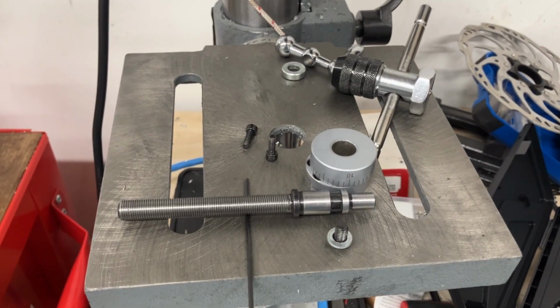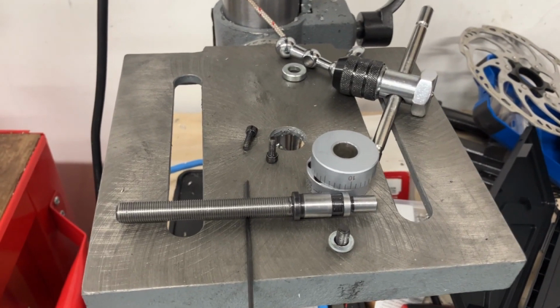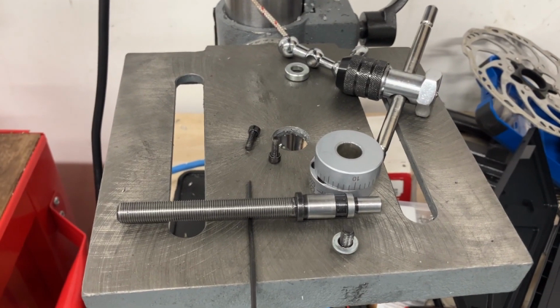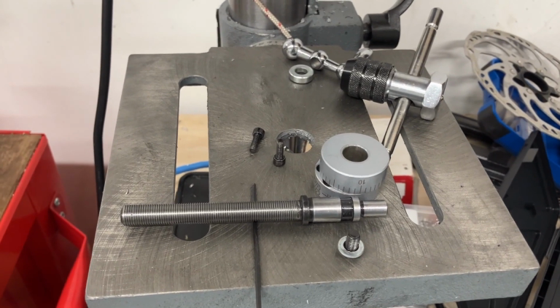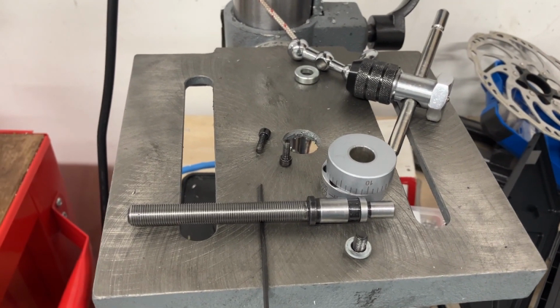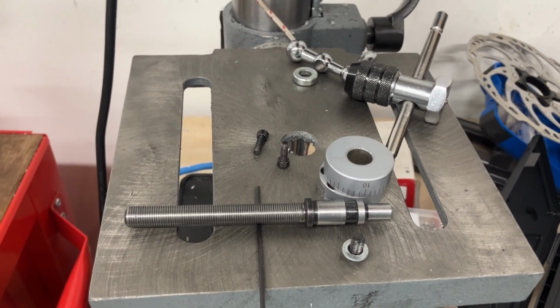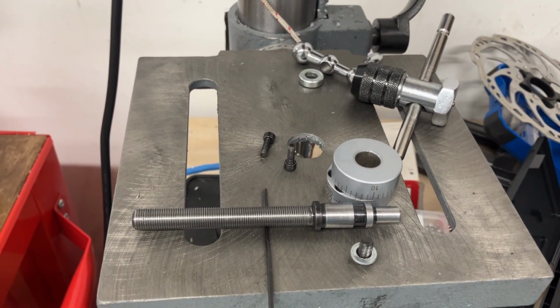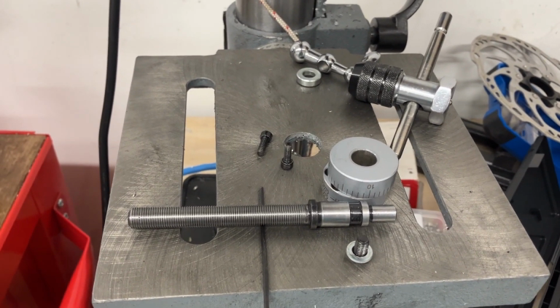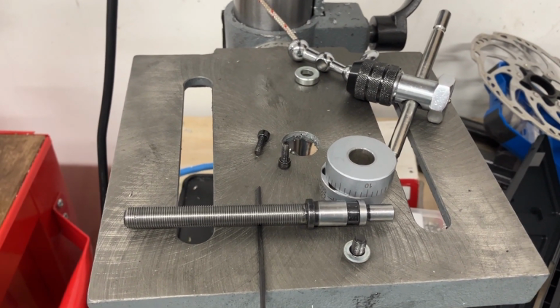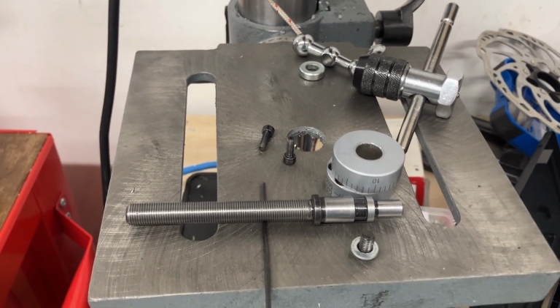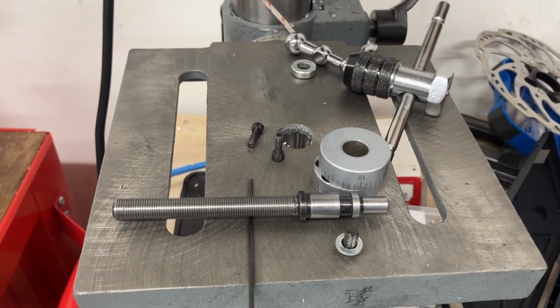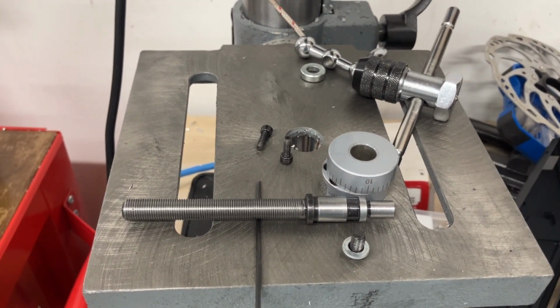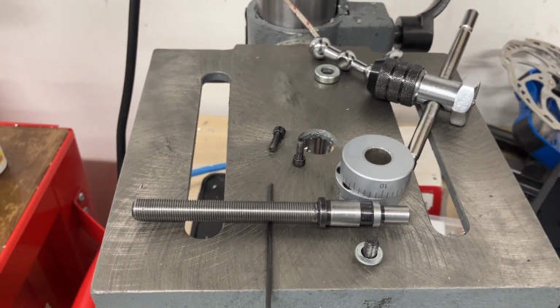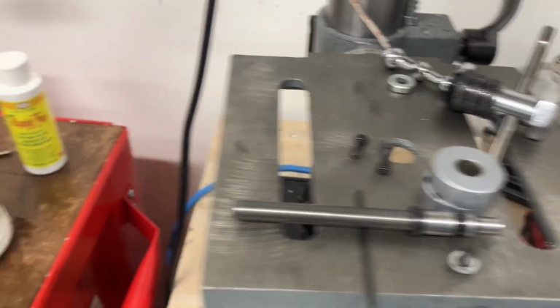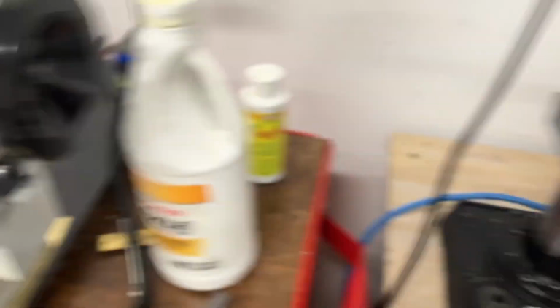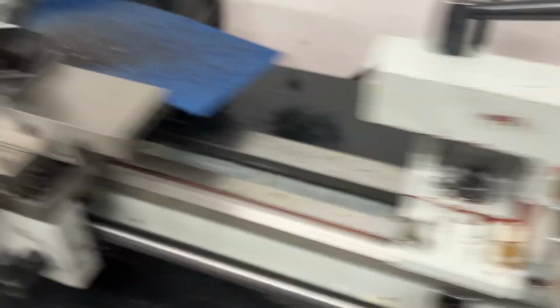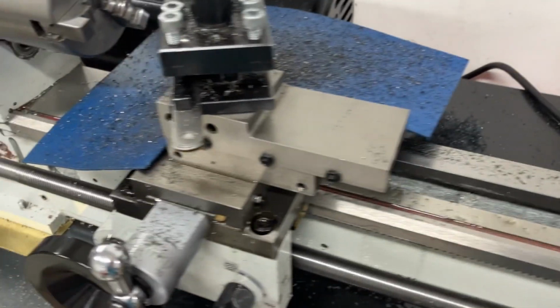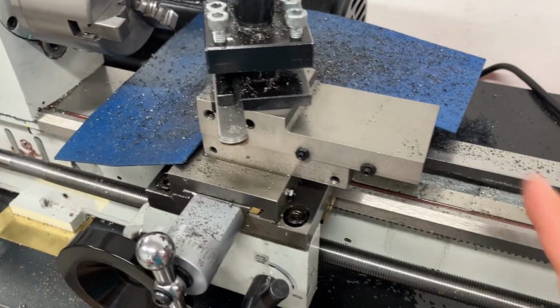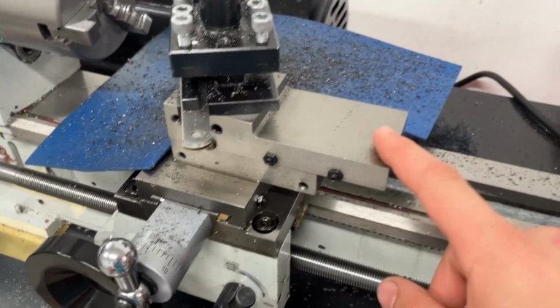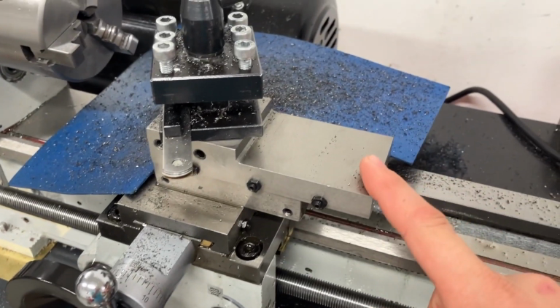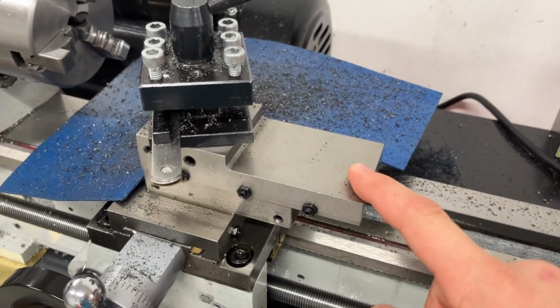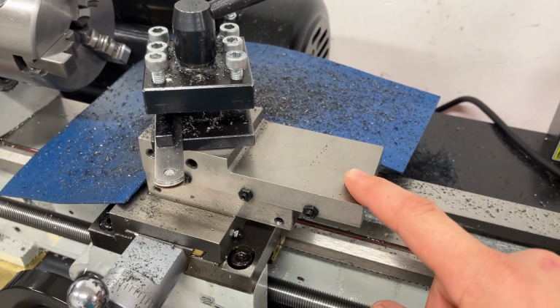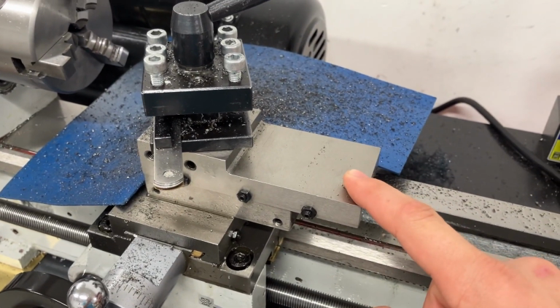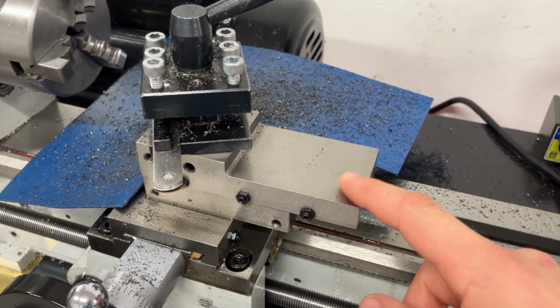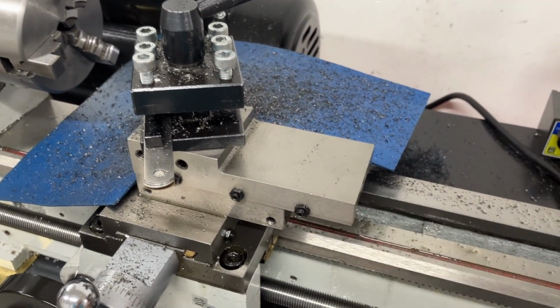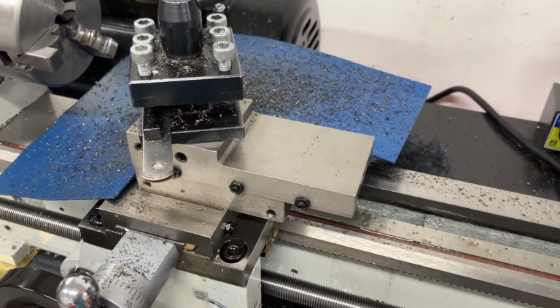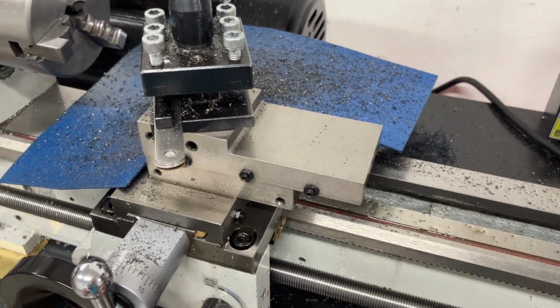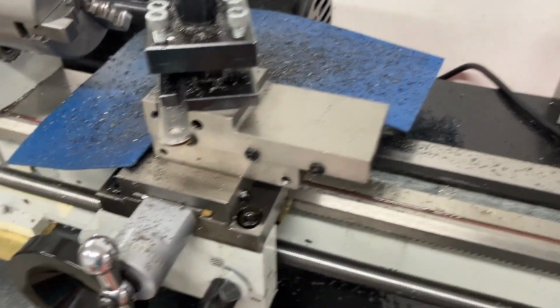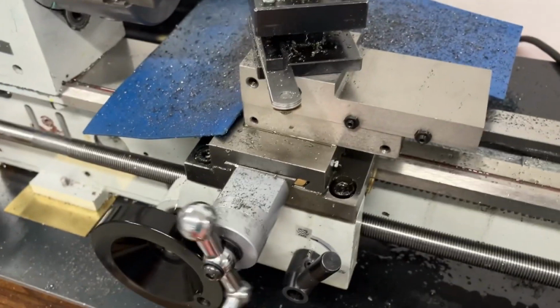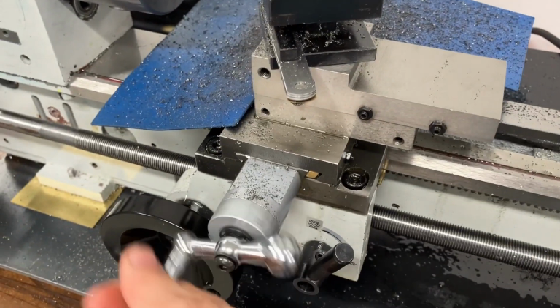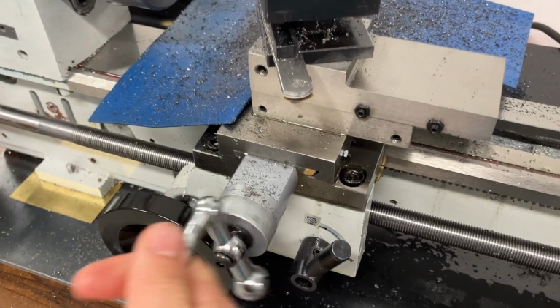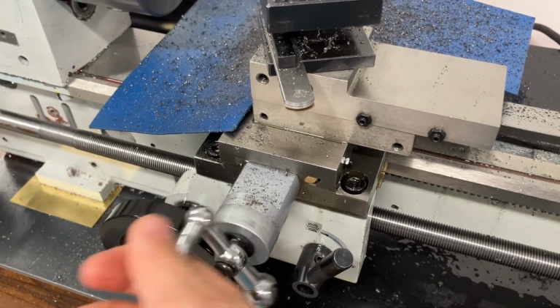Hello, I just wanted to go over some upgrades to the mini metal lathe. As they come new, the compound slide here is quite notchy and it just doesn't feel as smooth as the cross slide.